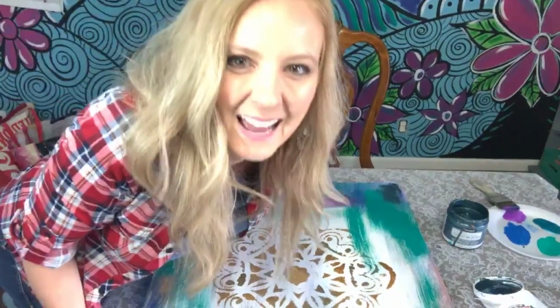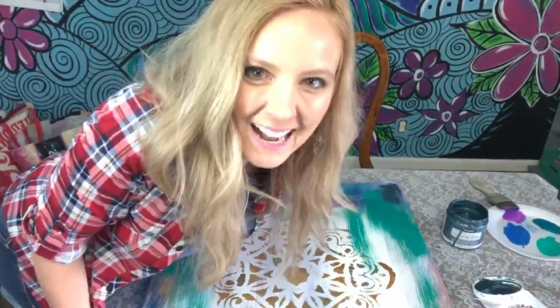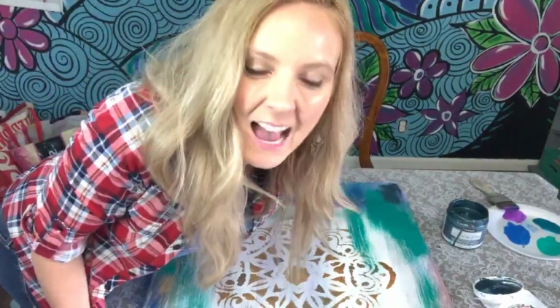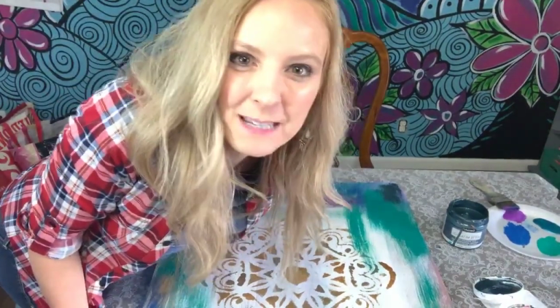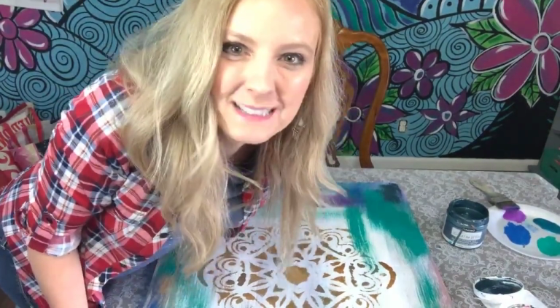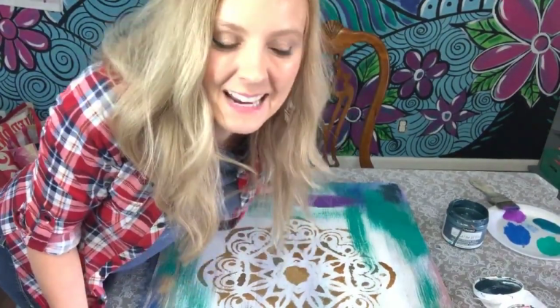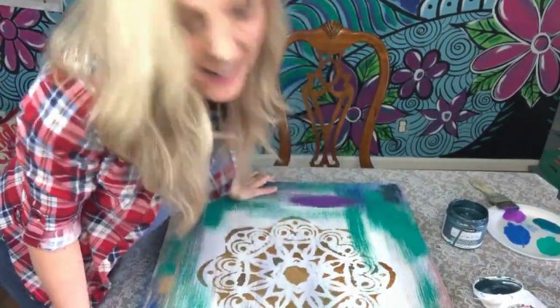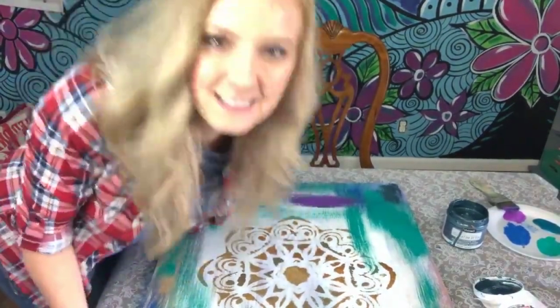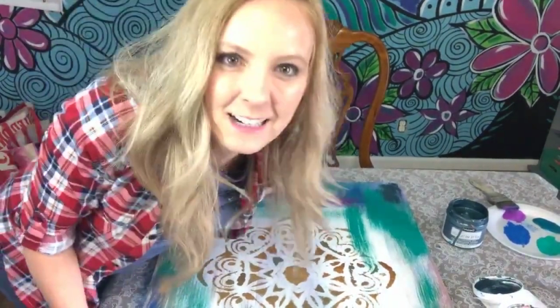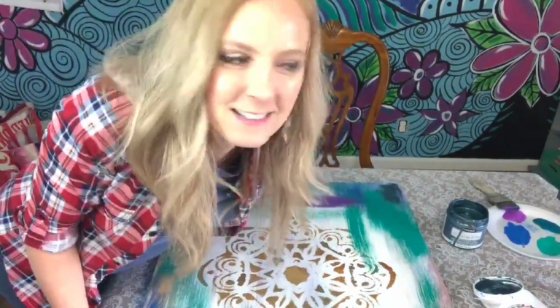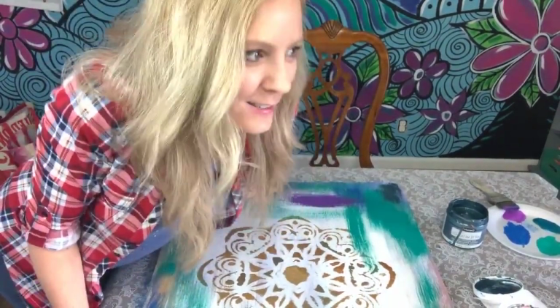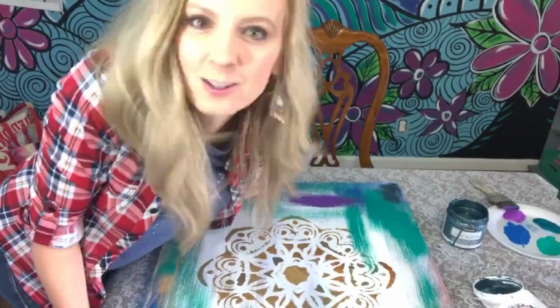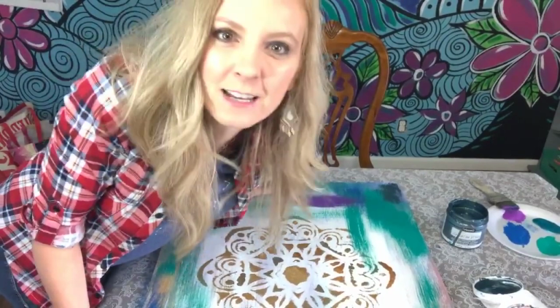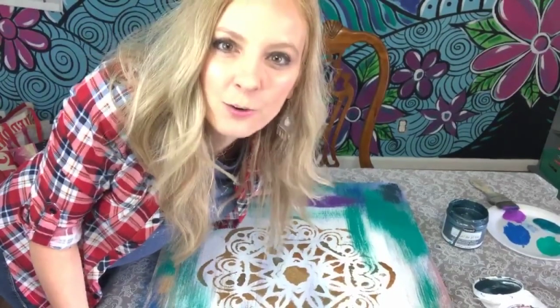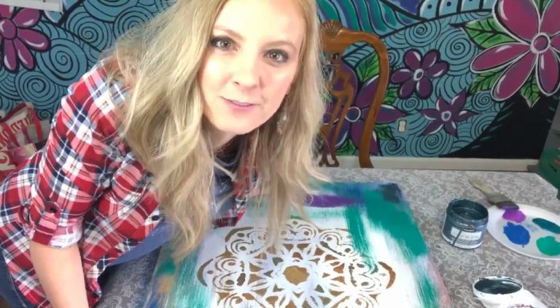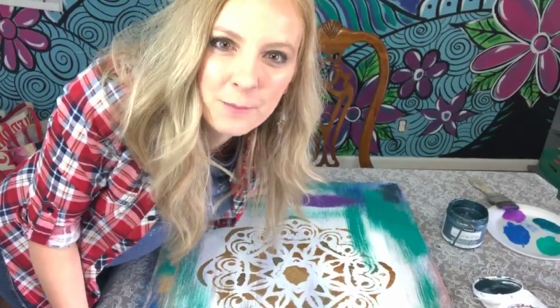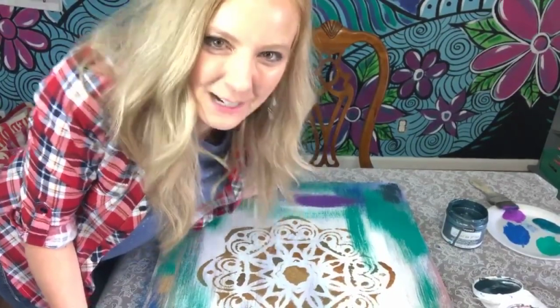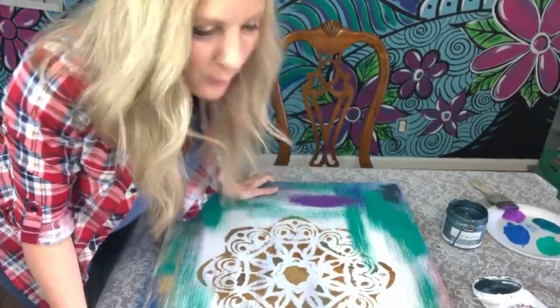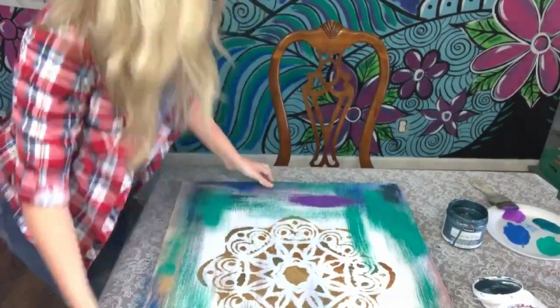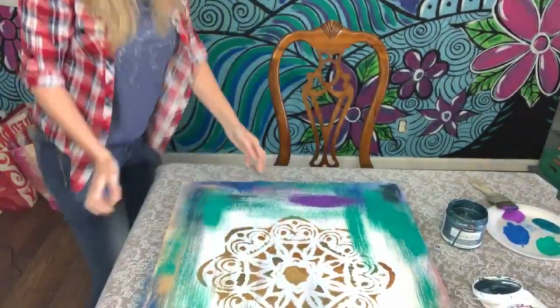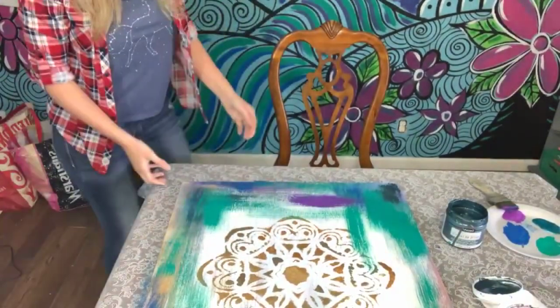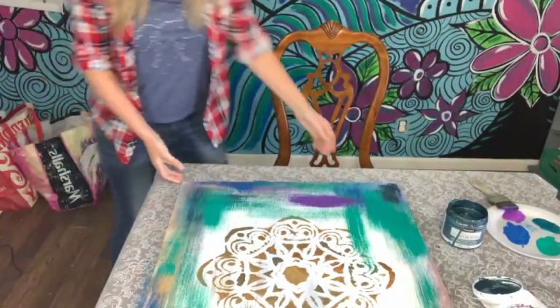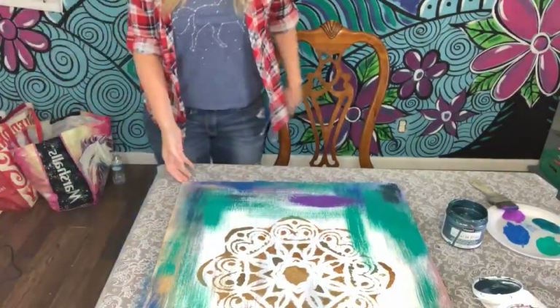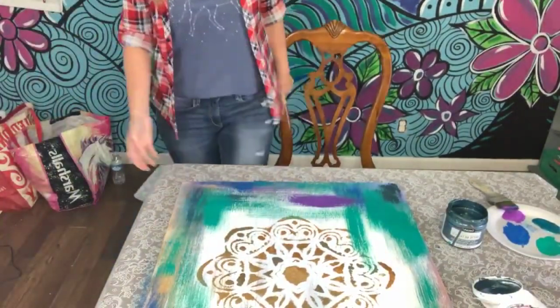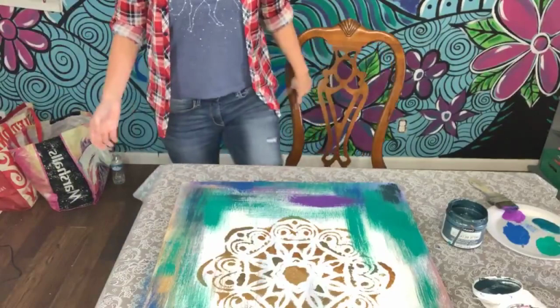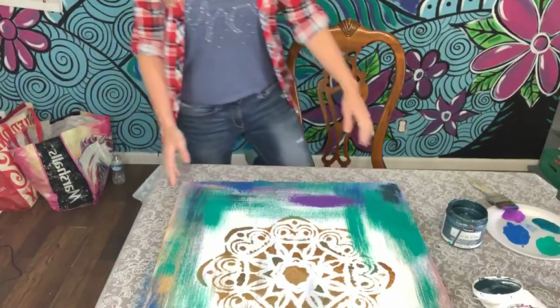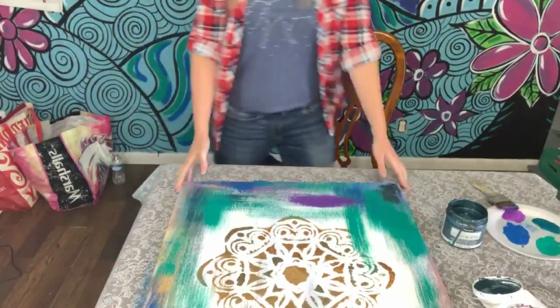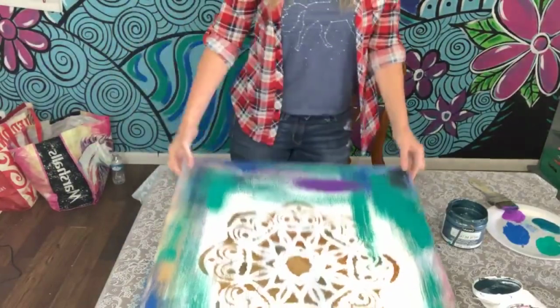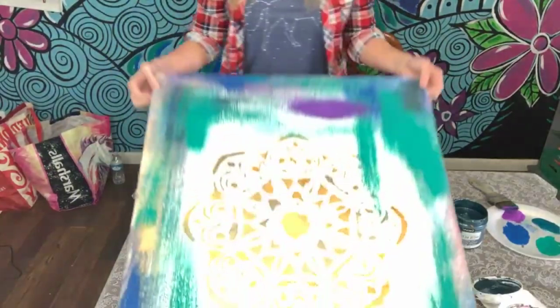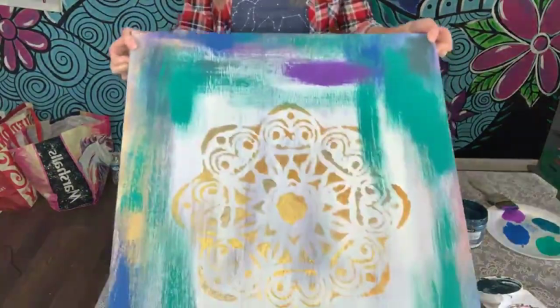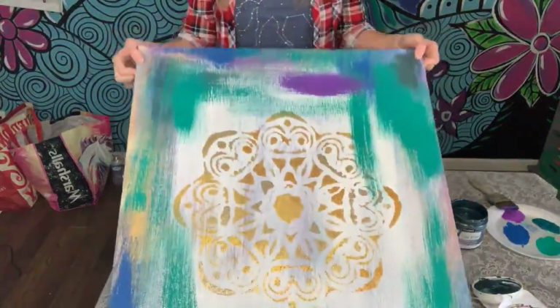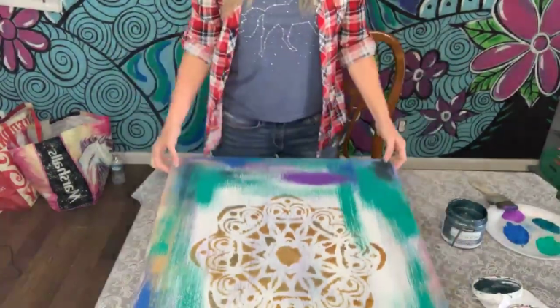Hey guys, happy Wednesday! Heidi Easley here, Texas Art and Soul, owner and founder of Paint Party Headquarters. I am doing part three of the Lauren Daigle 'You Say I'm Loved' painted prayer.